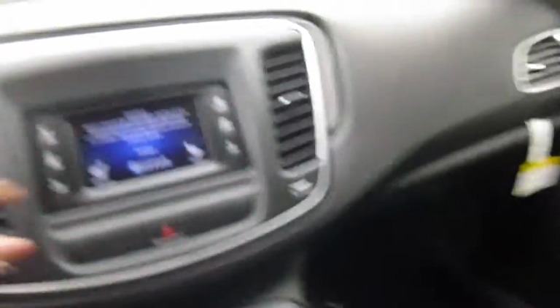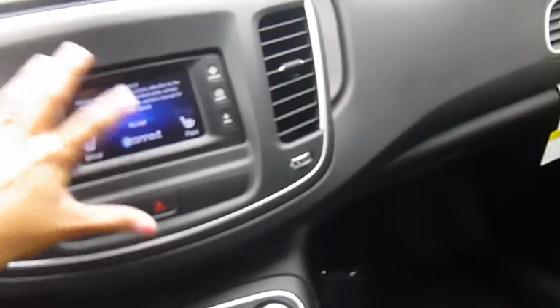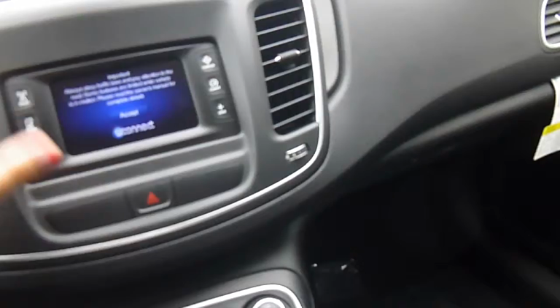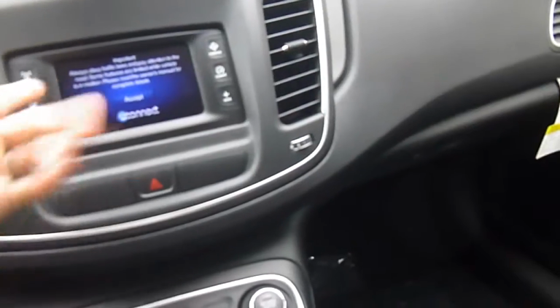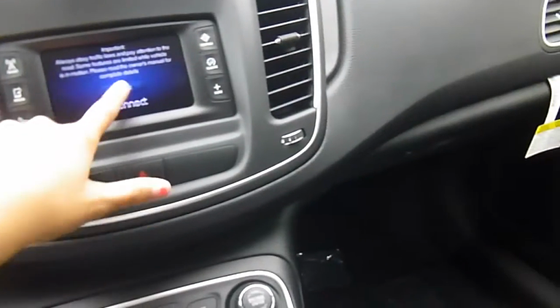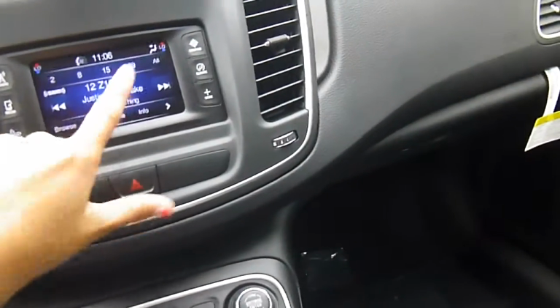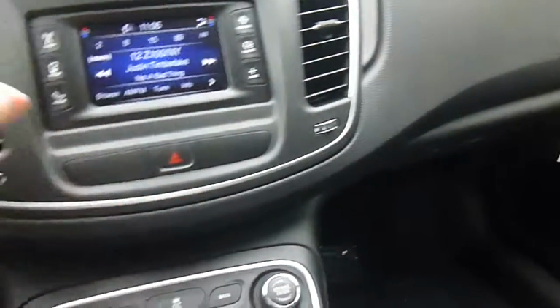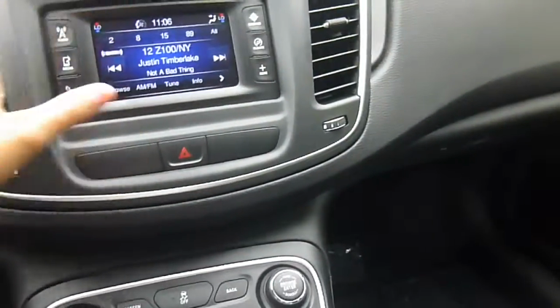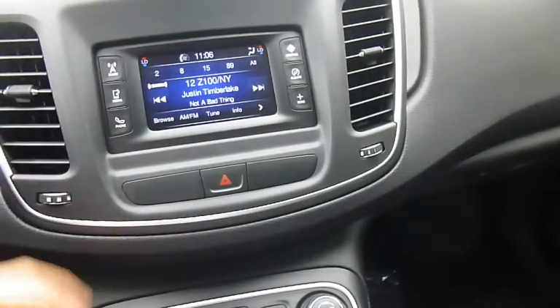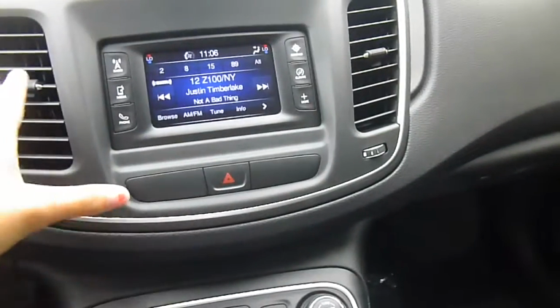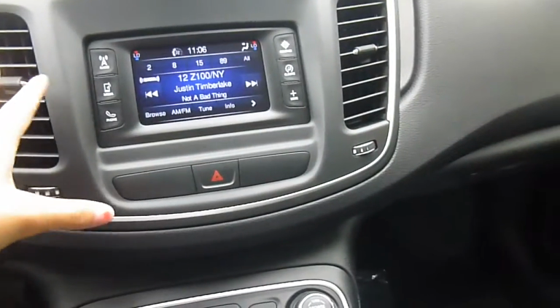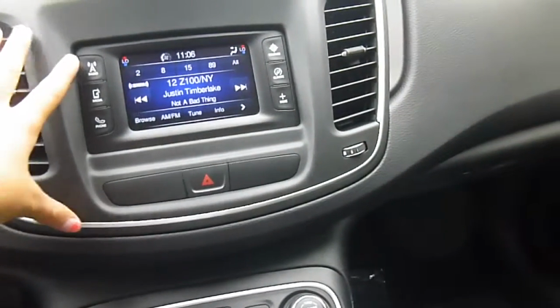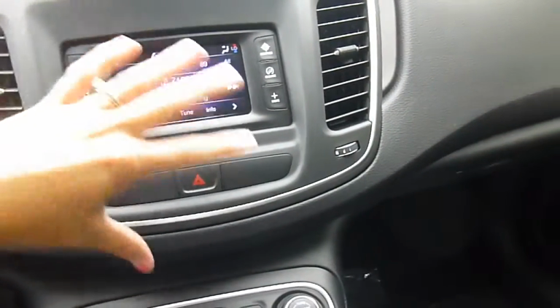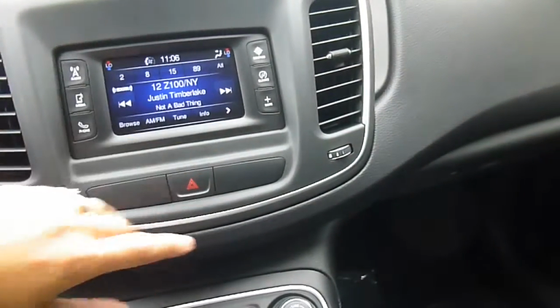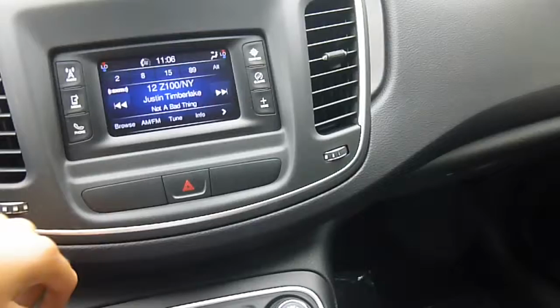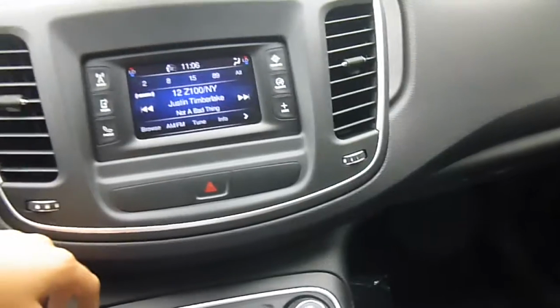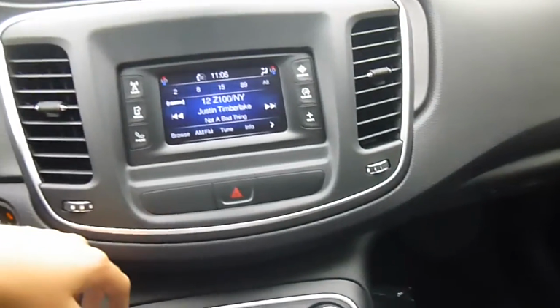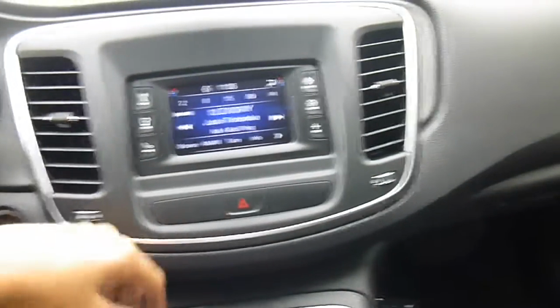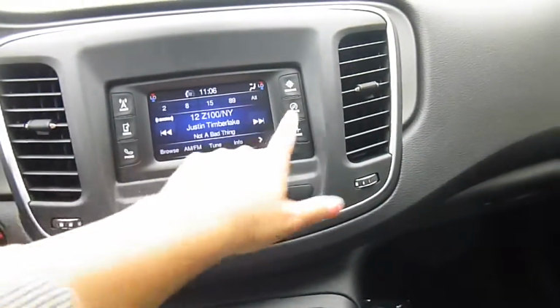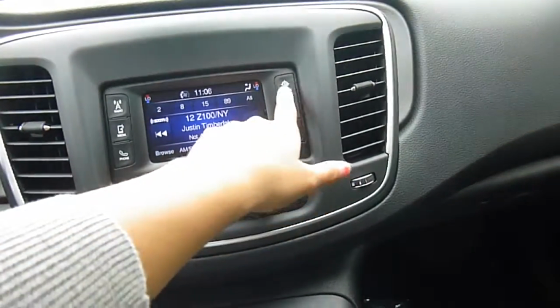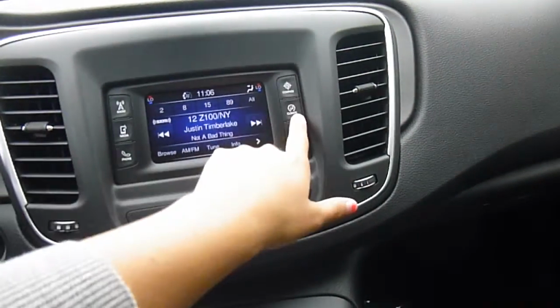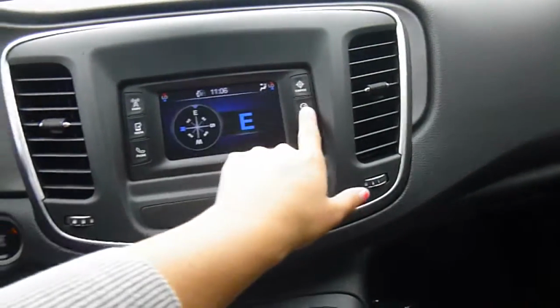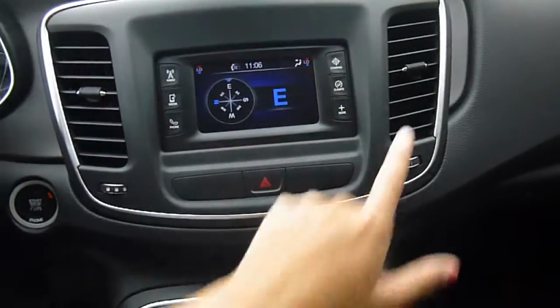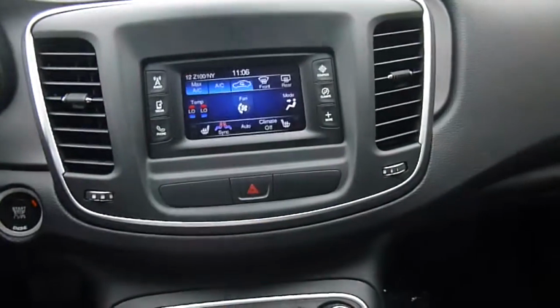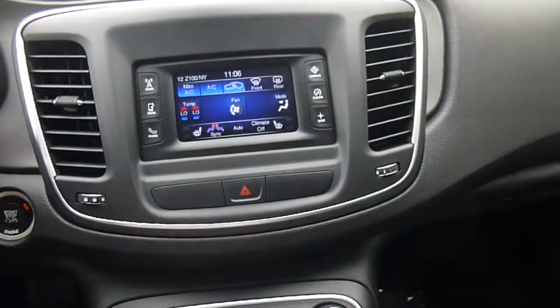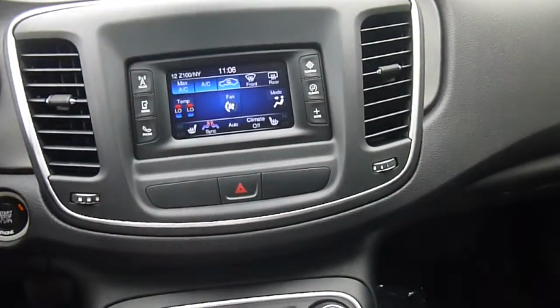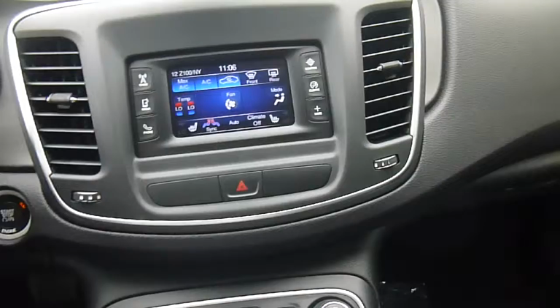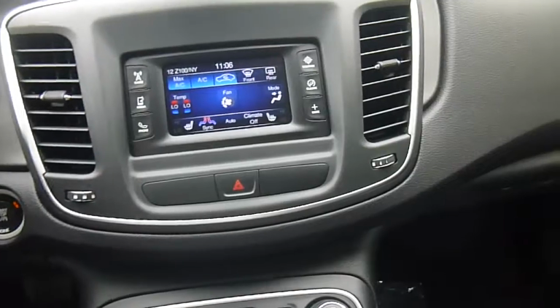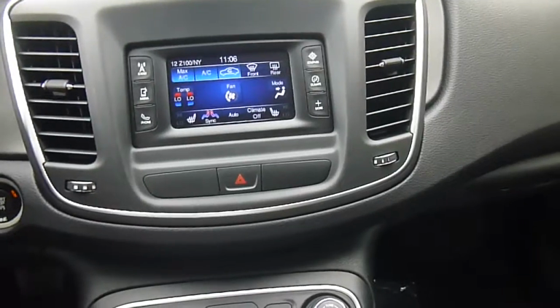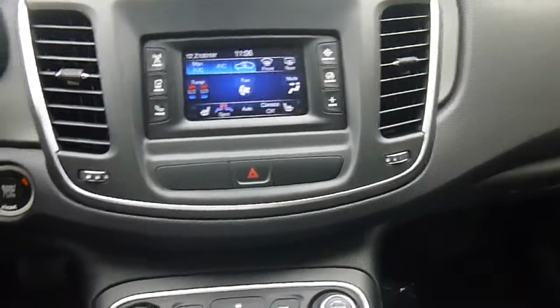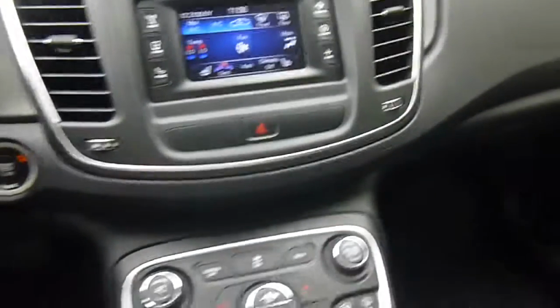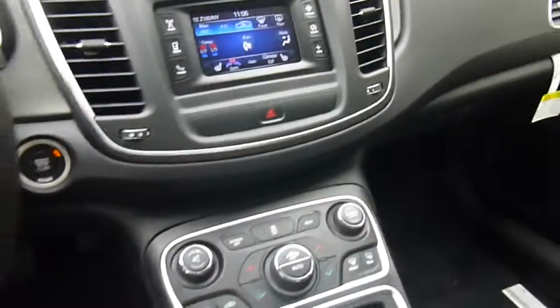Pretty cool stereo system here. You've got a touch screen radio with AM, FM, satellite radio, a compass, and climate controls. You do have heated seats, so that's pretty cool.